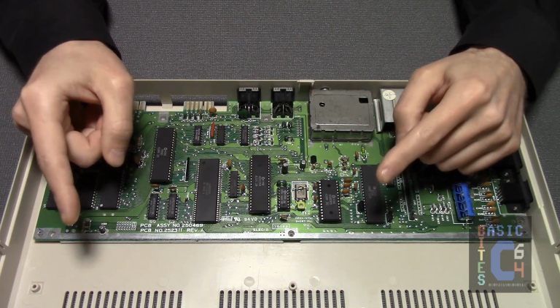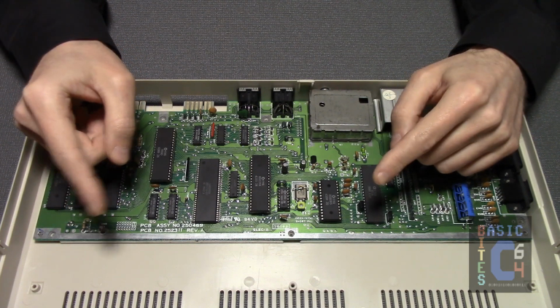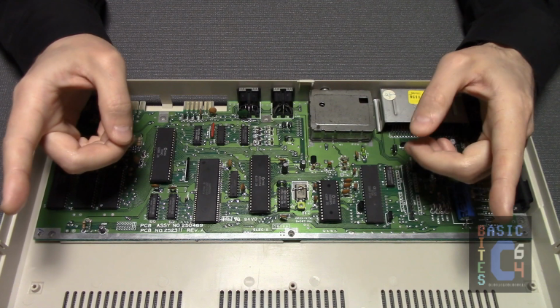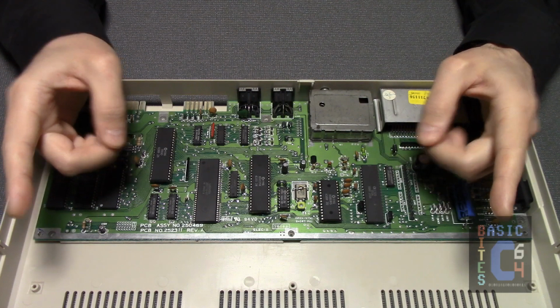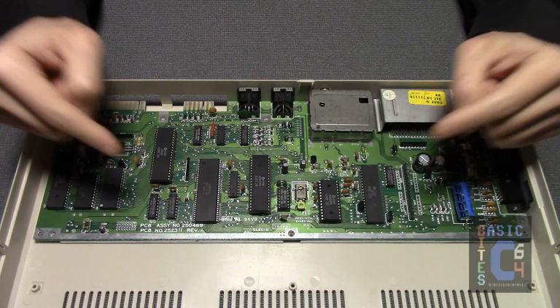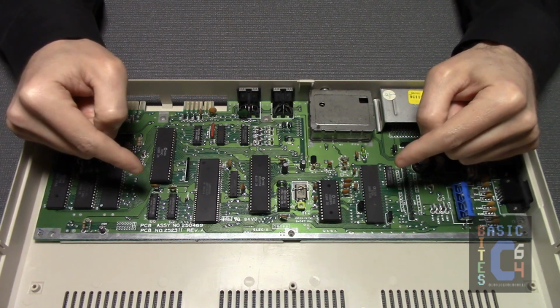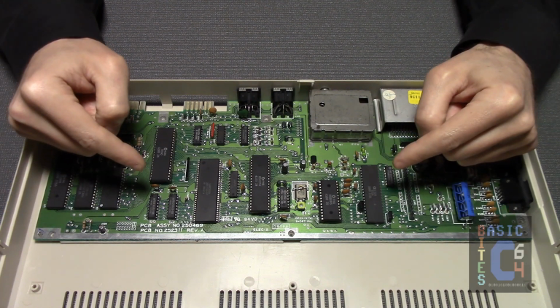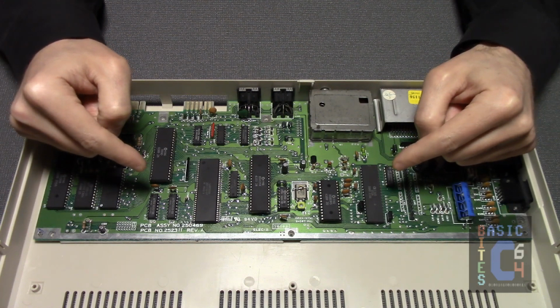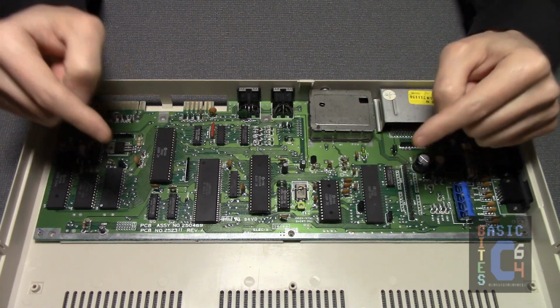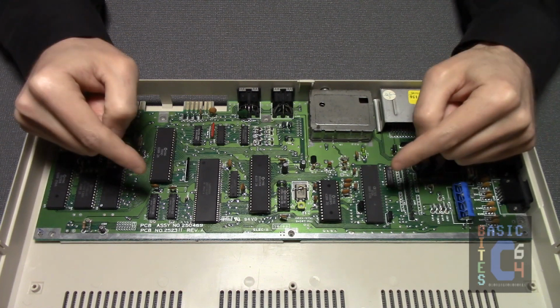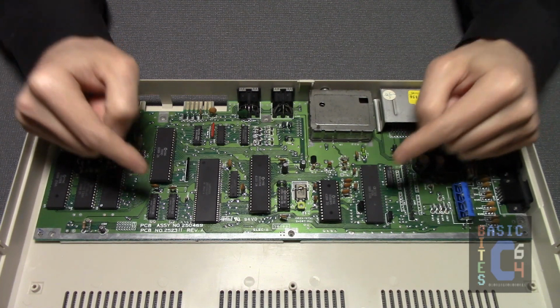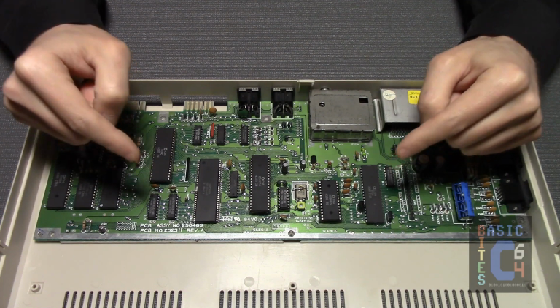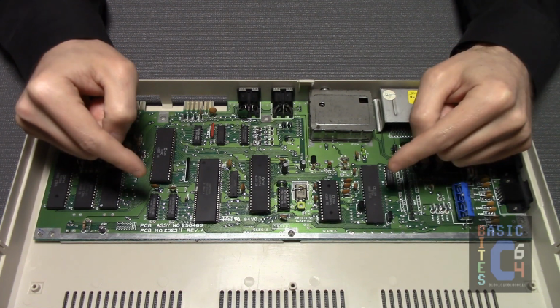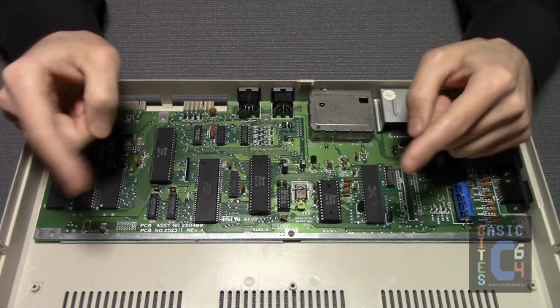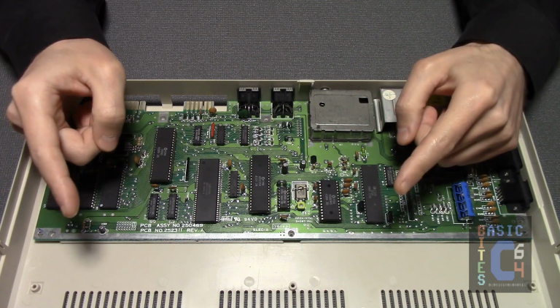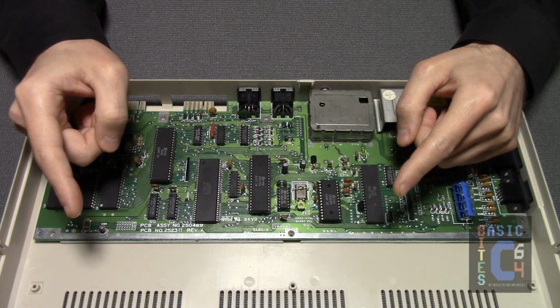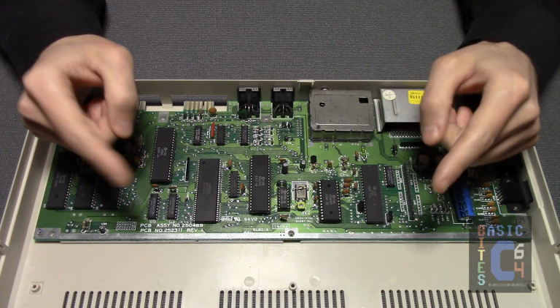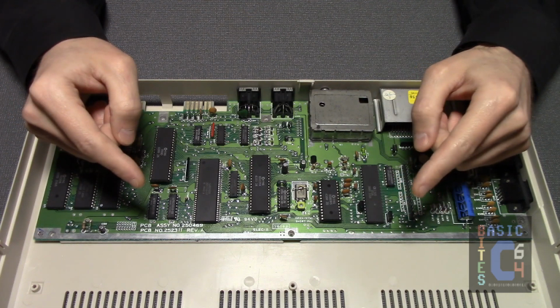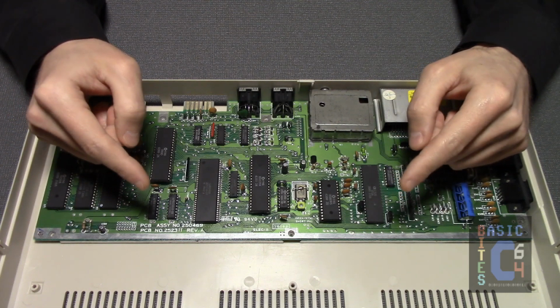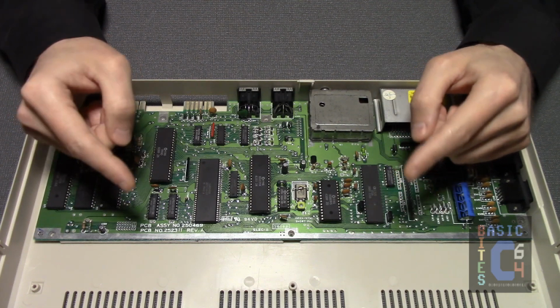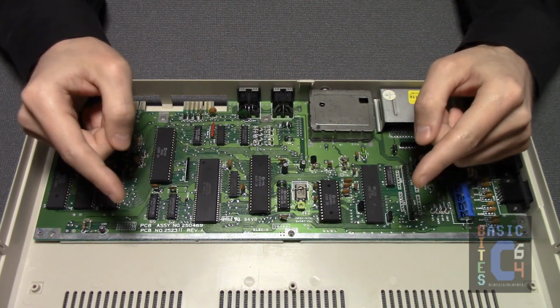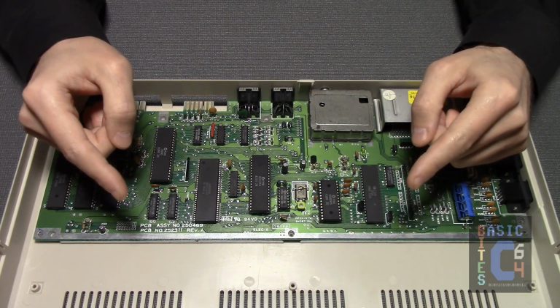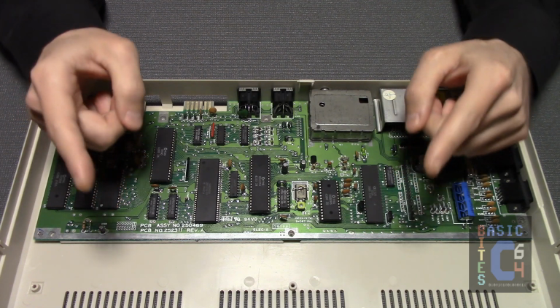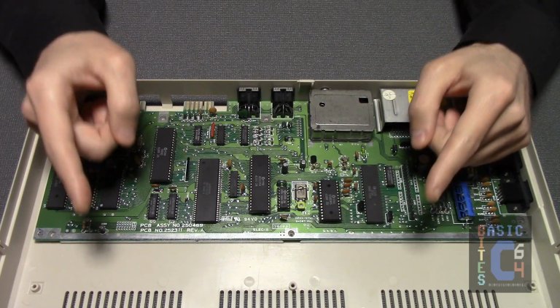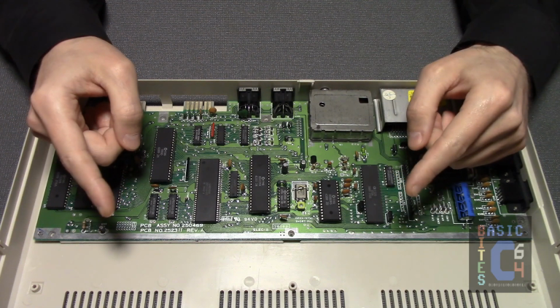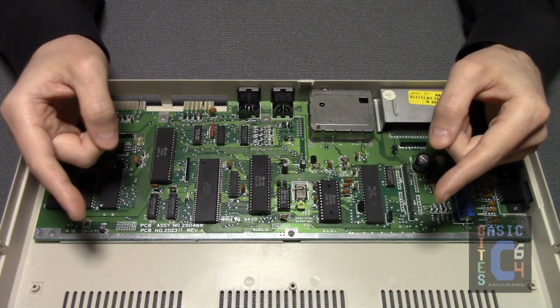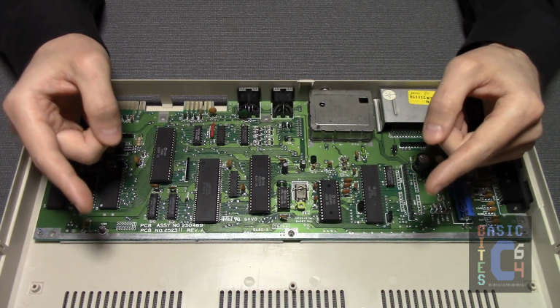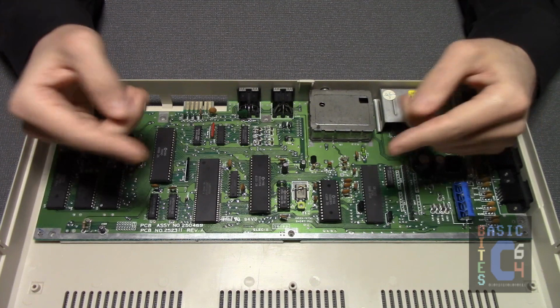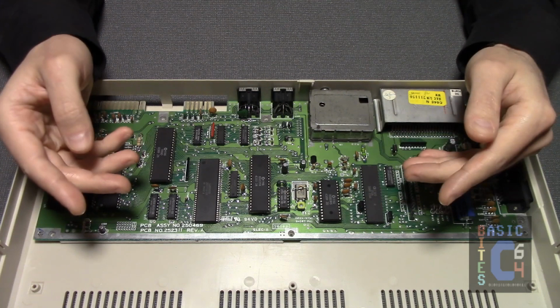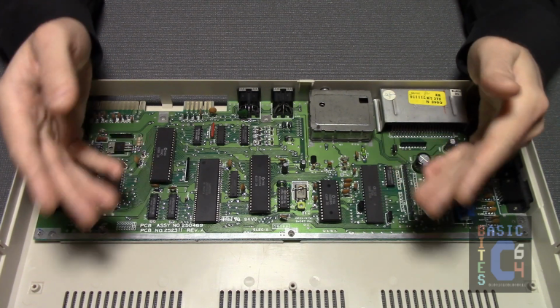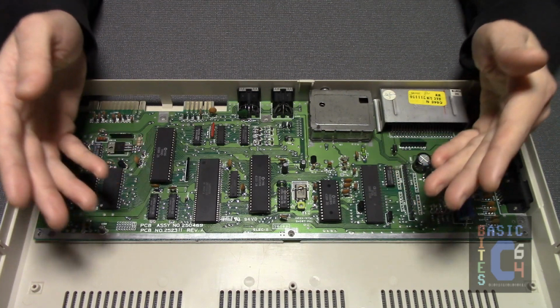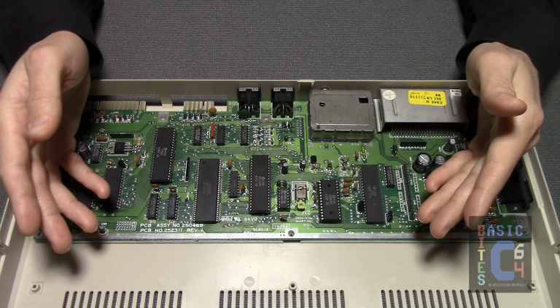Heatsinked or not, the Short Board tends to be a very stable system in comparison to the longboards, where several chips that ran quite hot were in fact known to die with some regularity.